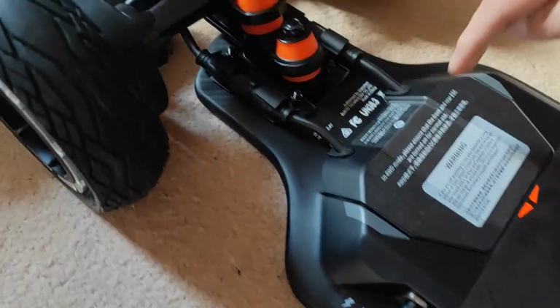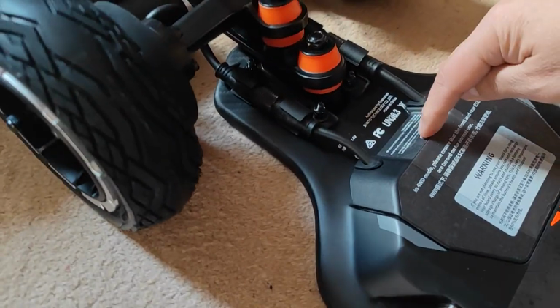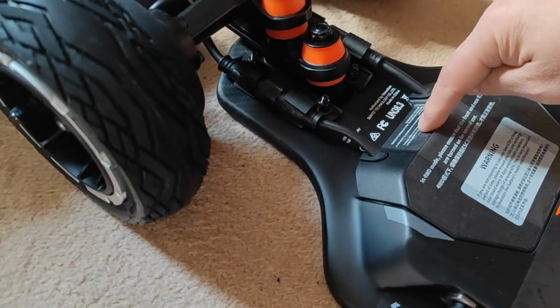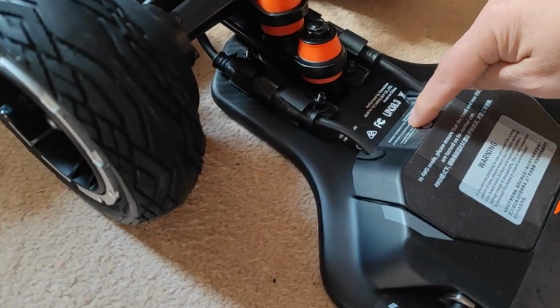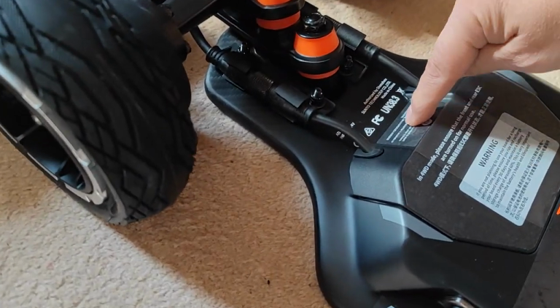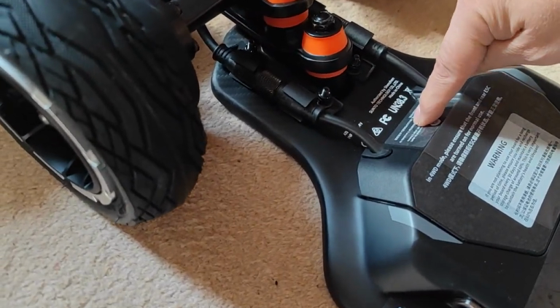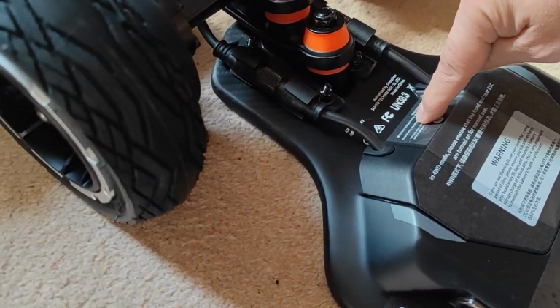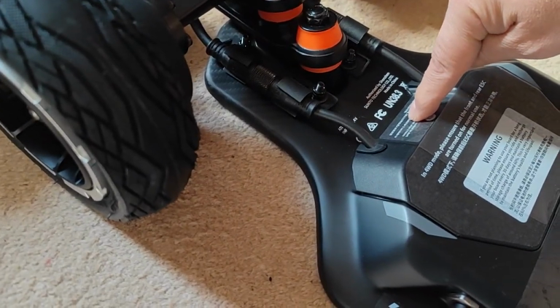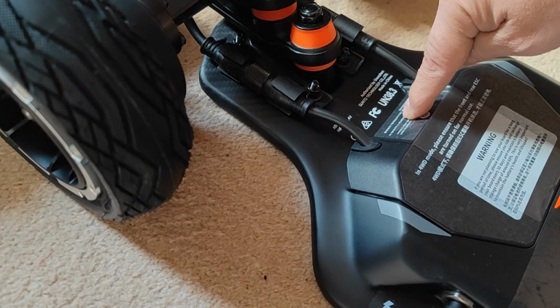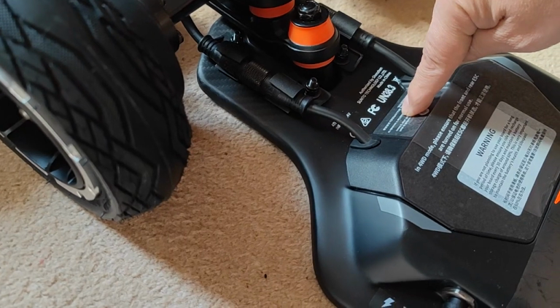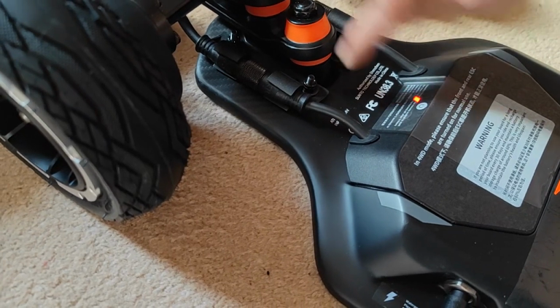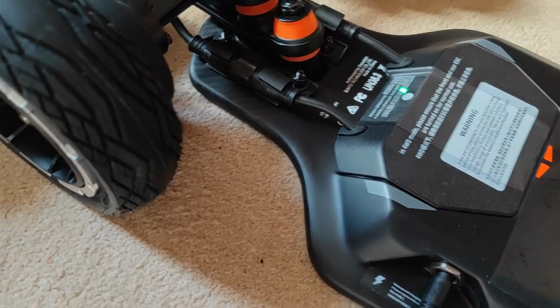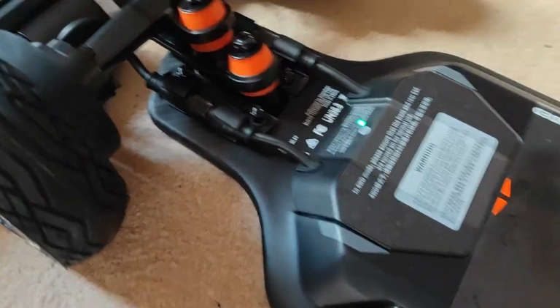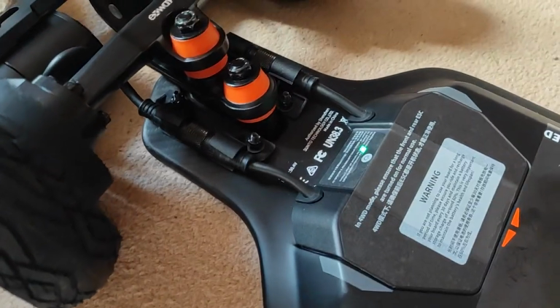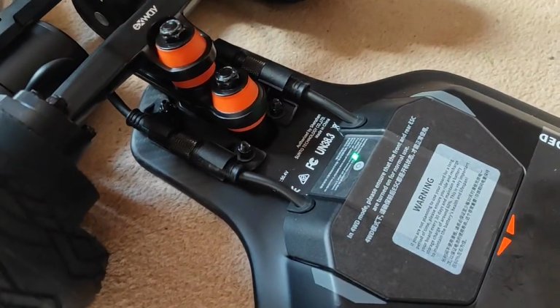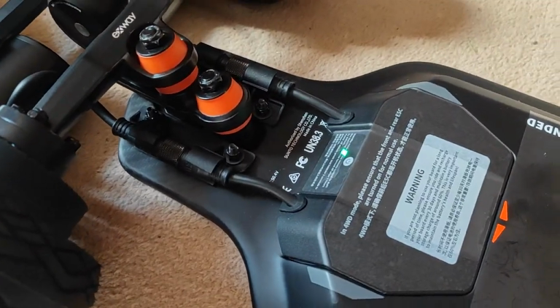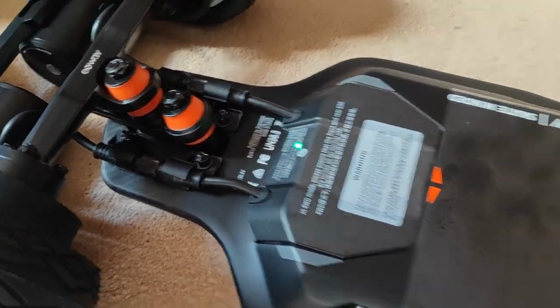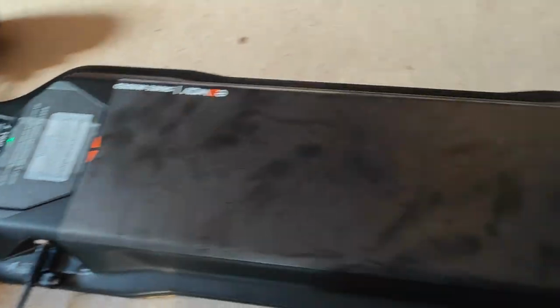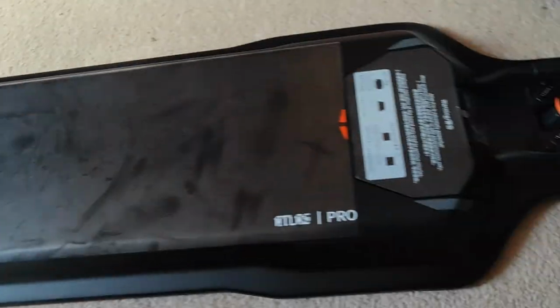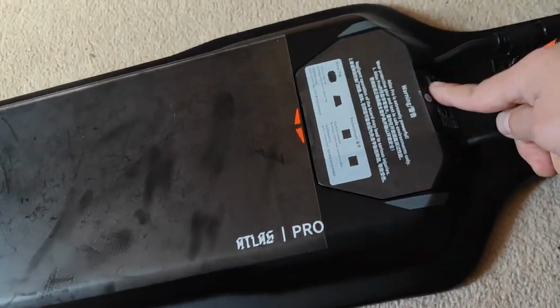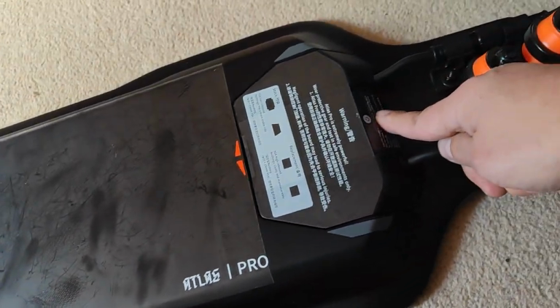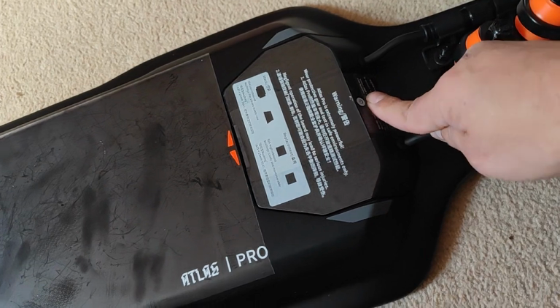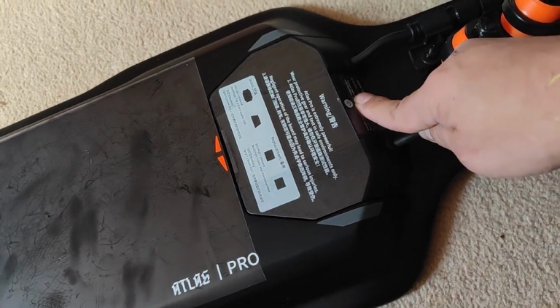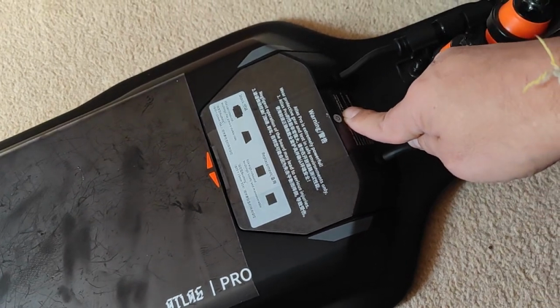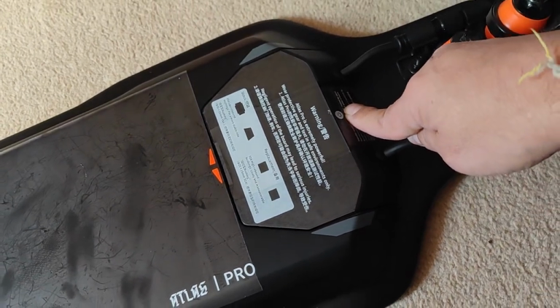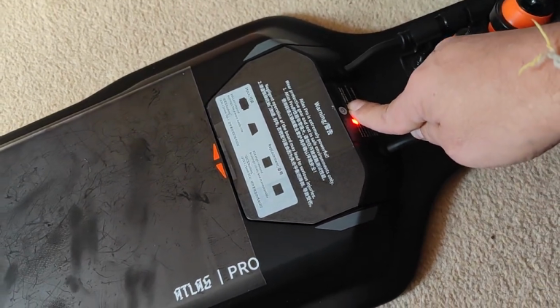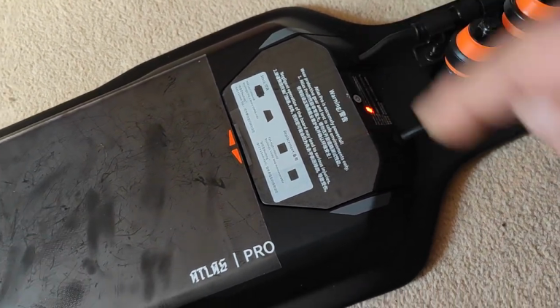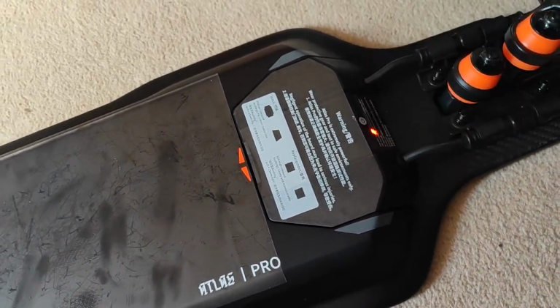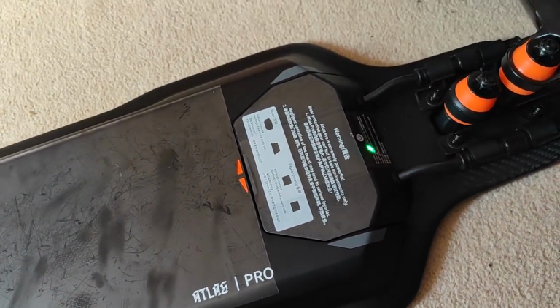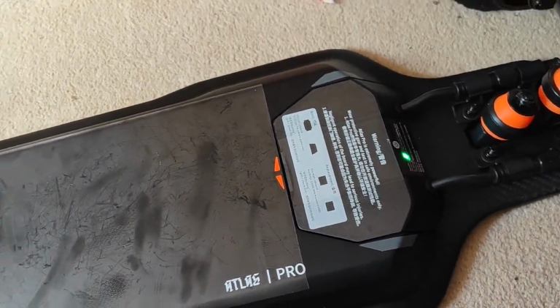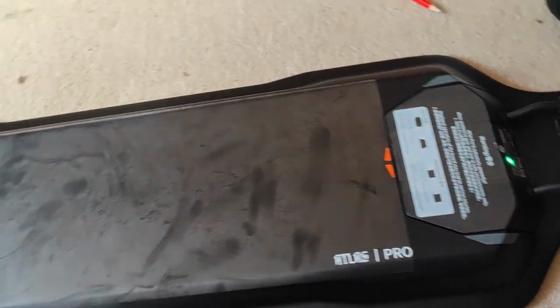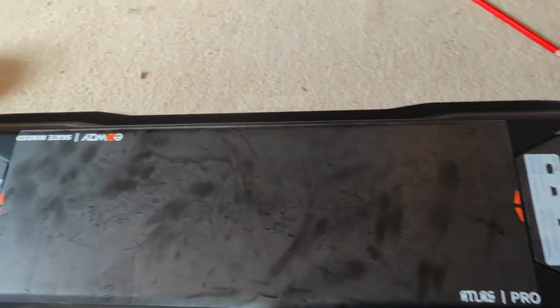Now I press the power on — 1, 2, 3 — we get some signs of life. Do this side — 1, 2, 3 — get some signs of life.